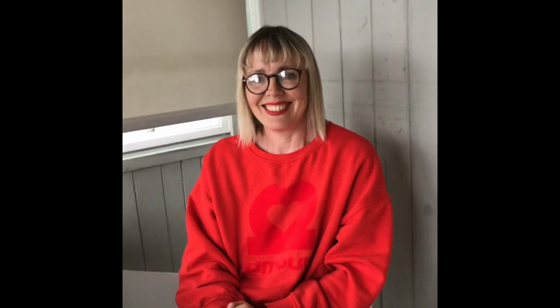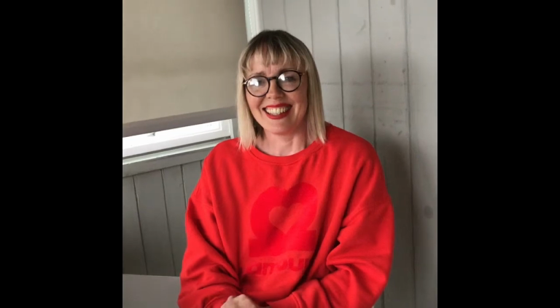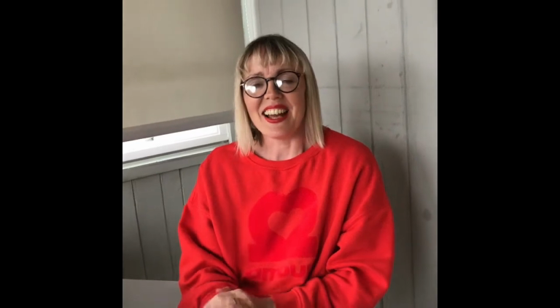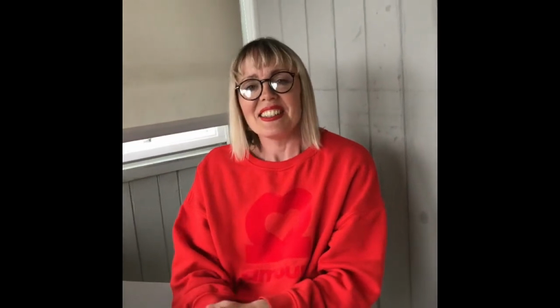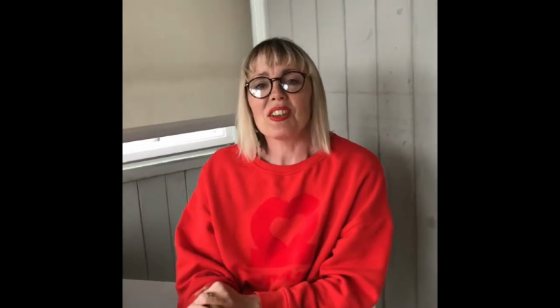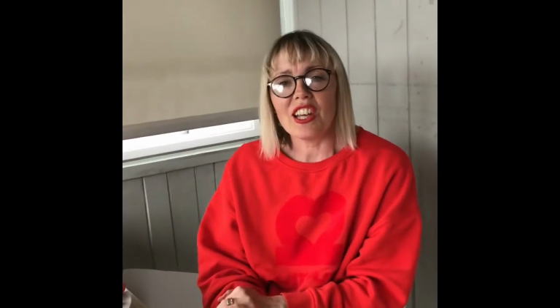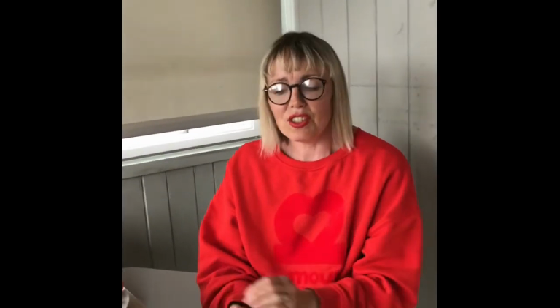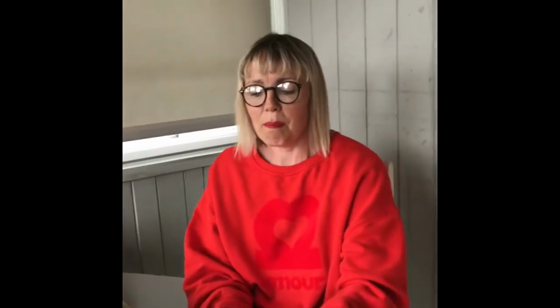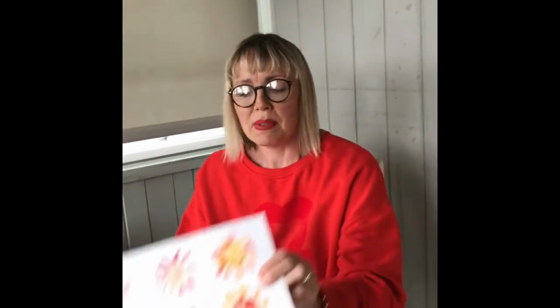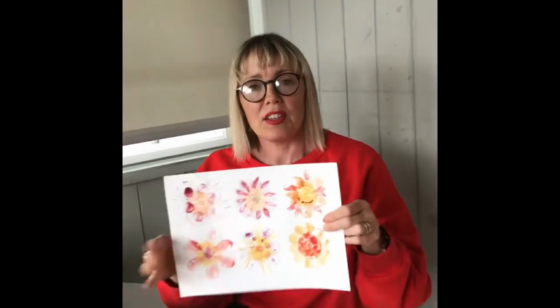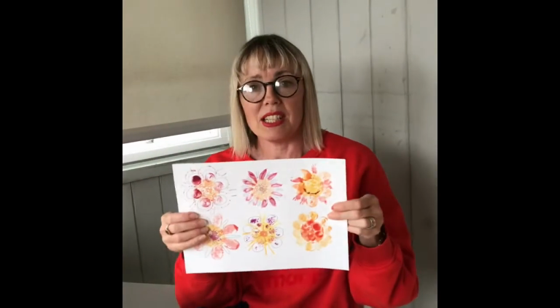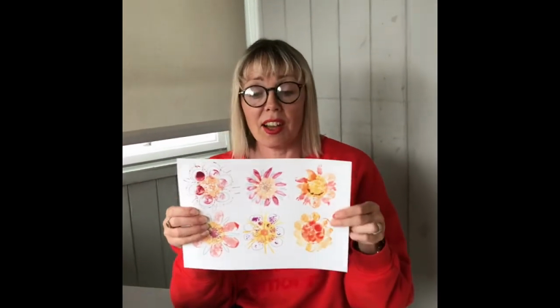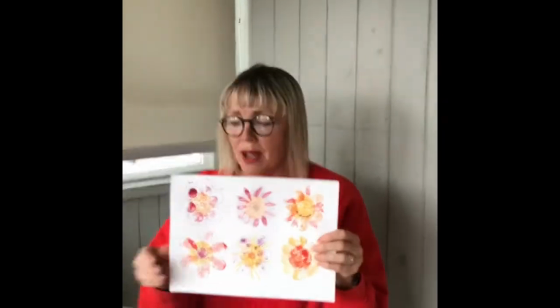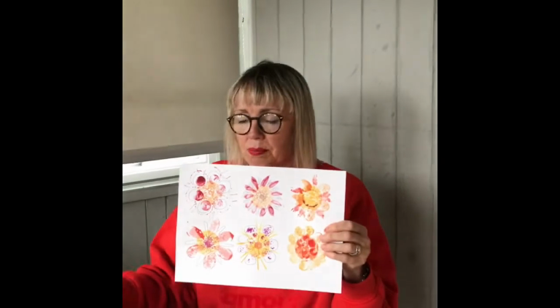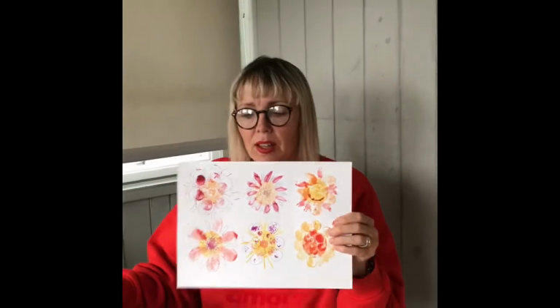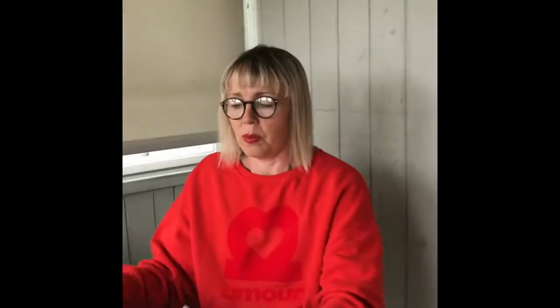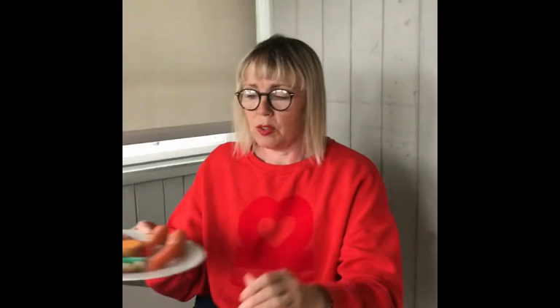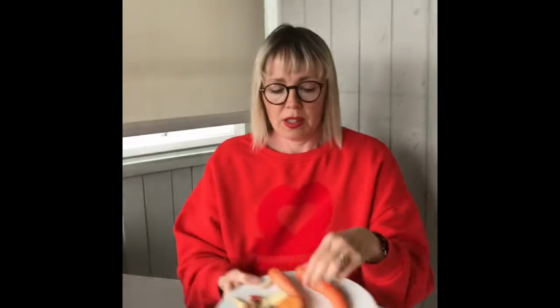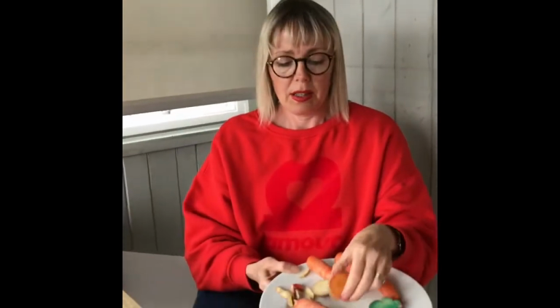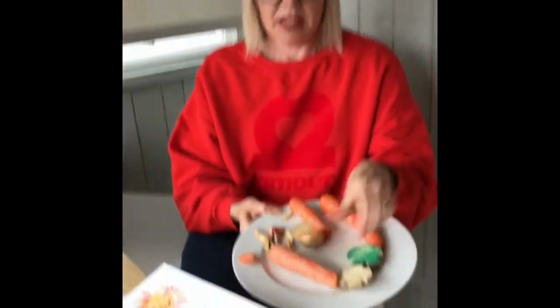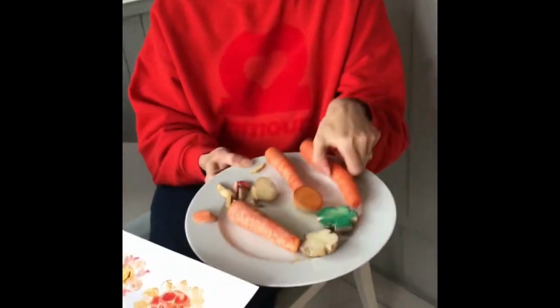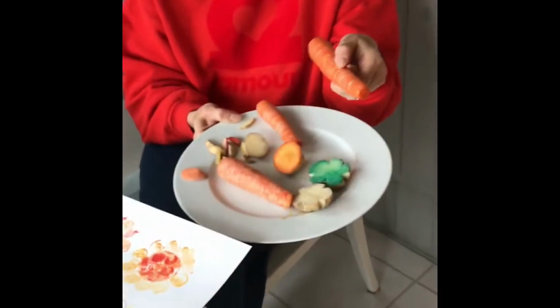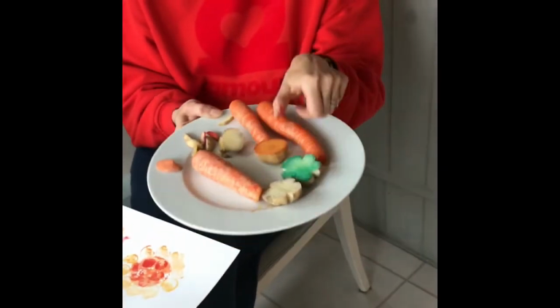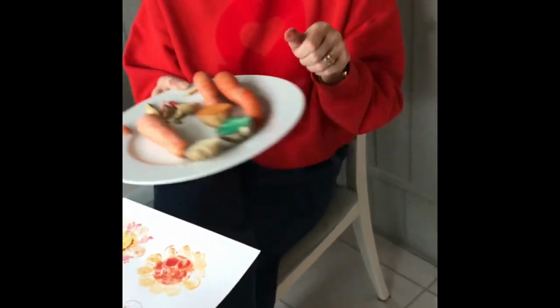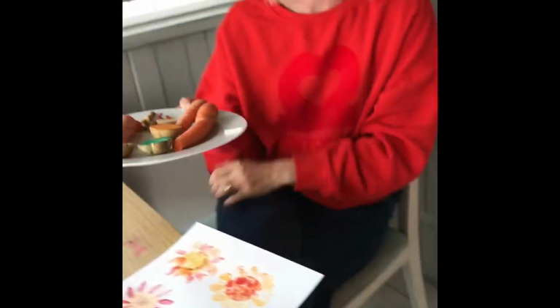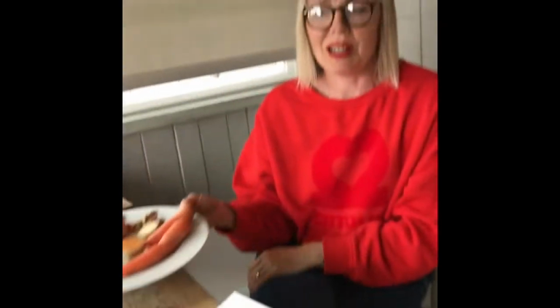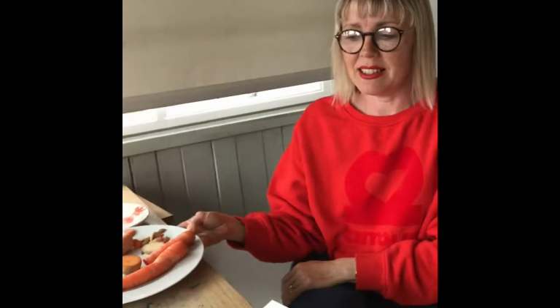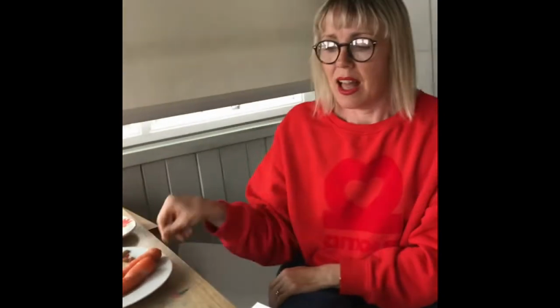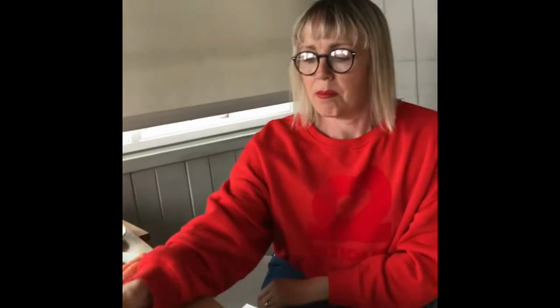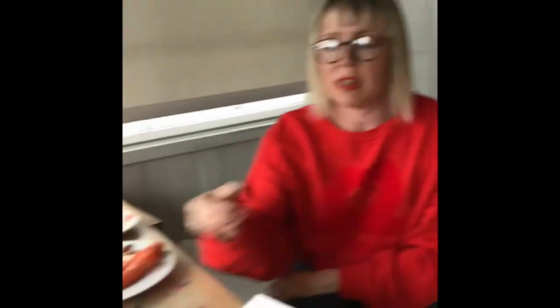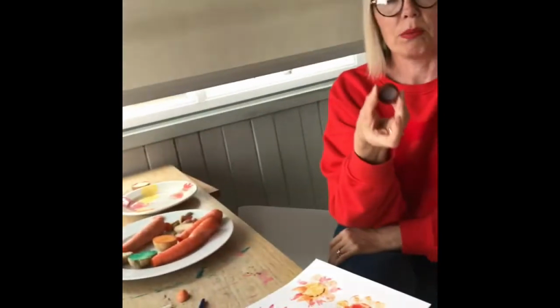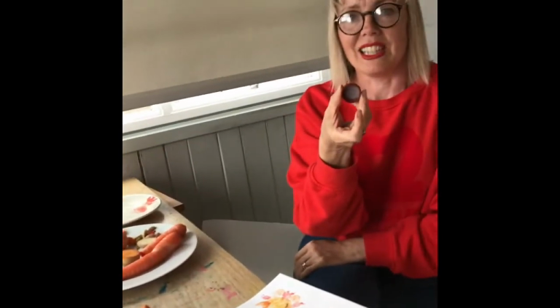Hello, today I'm going to show you how to do some potato printing of flowers. We're going to use potatoes and carrots and watercolour paint and maybe the odd bottle lid.